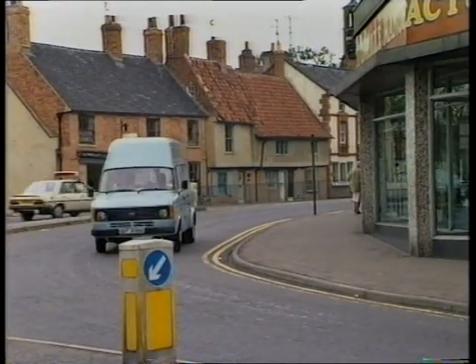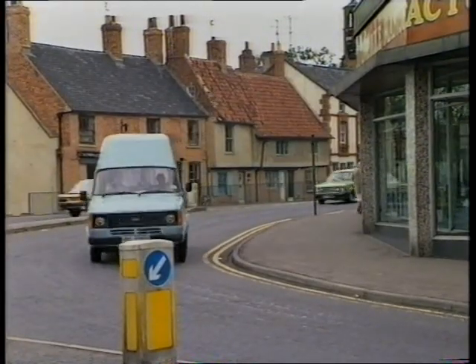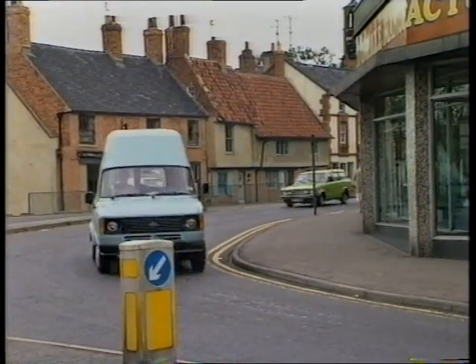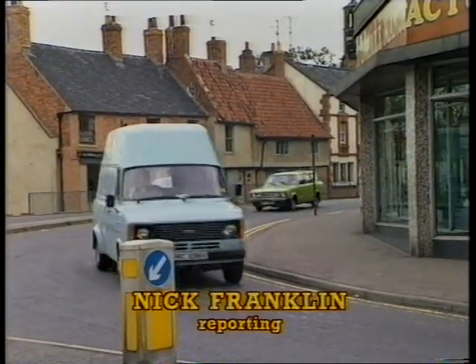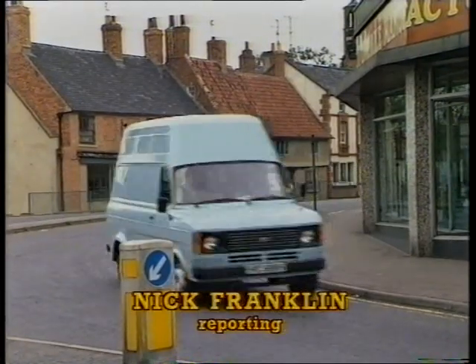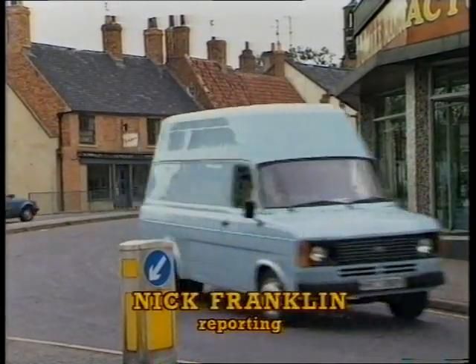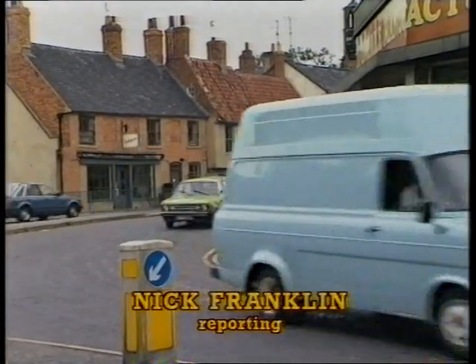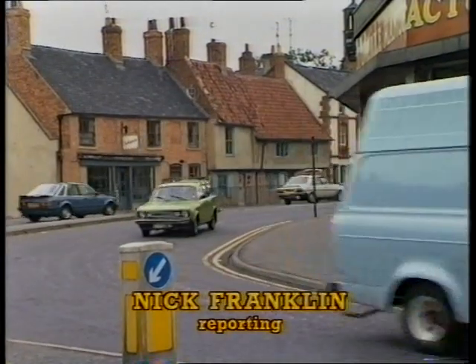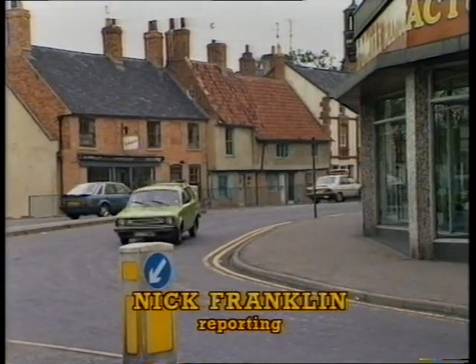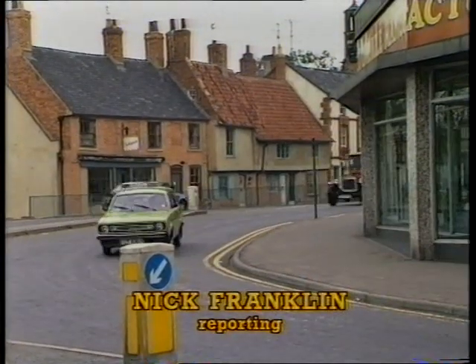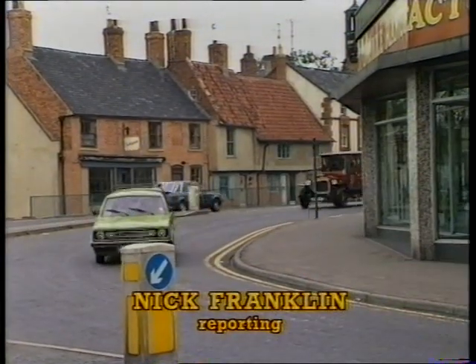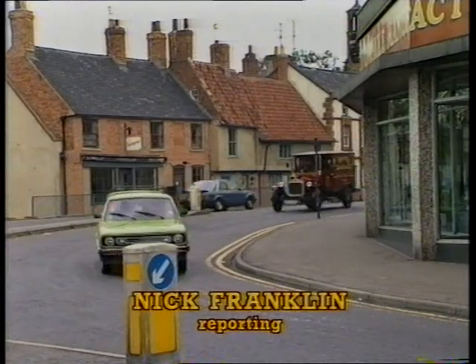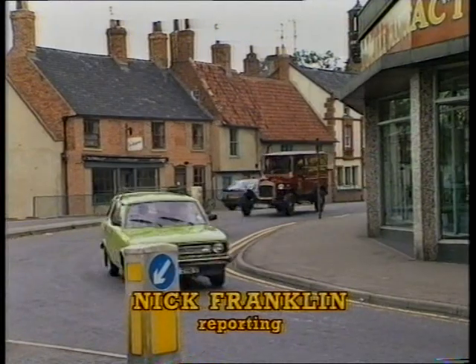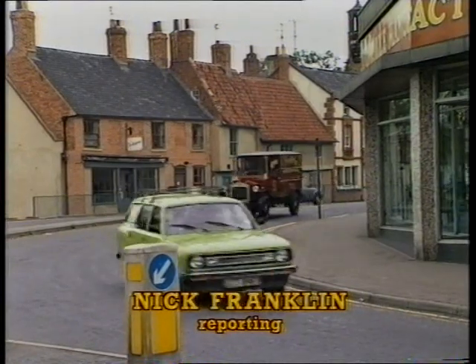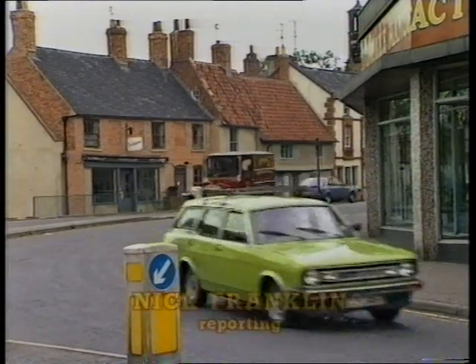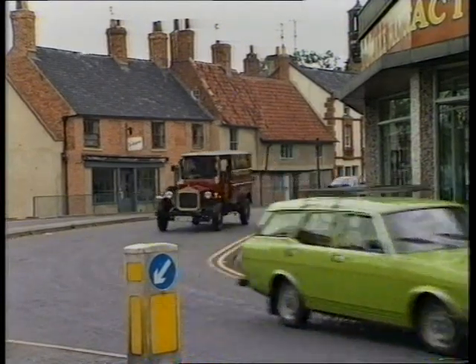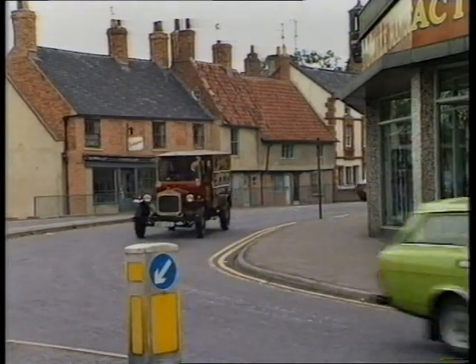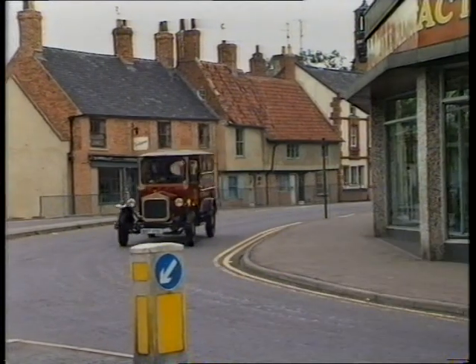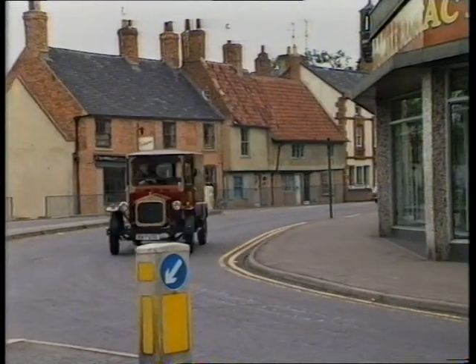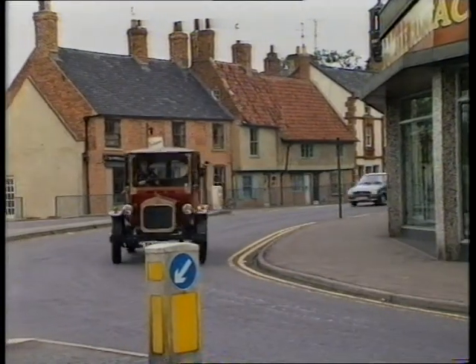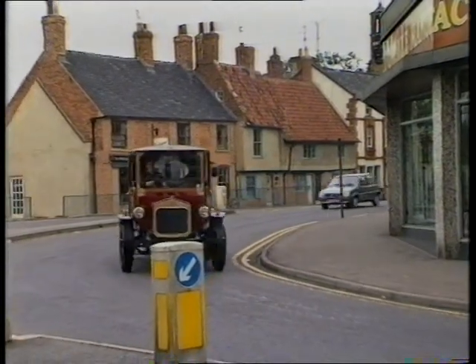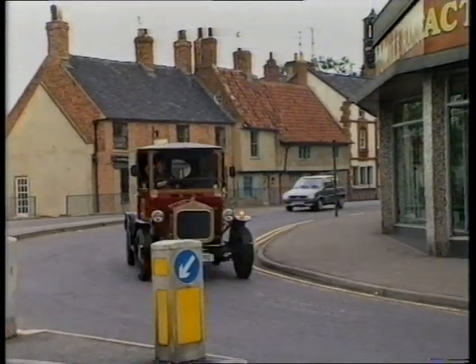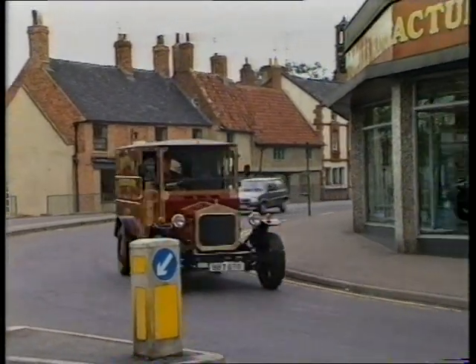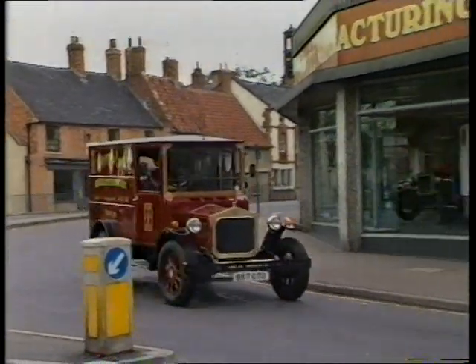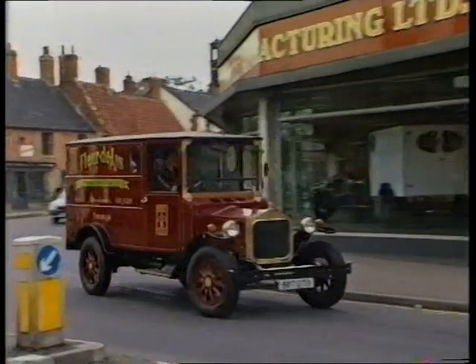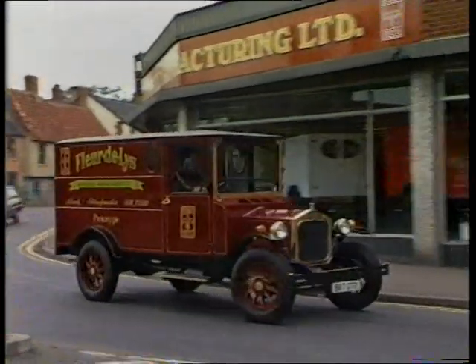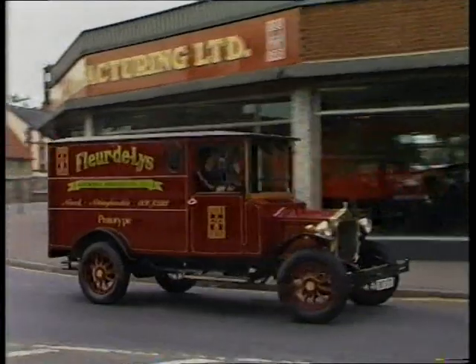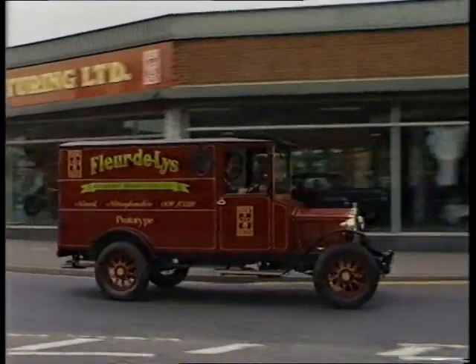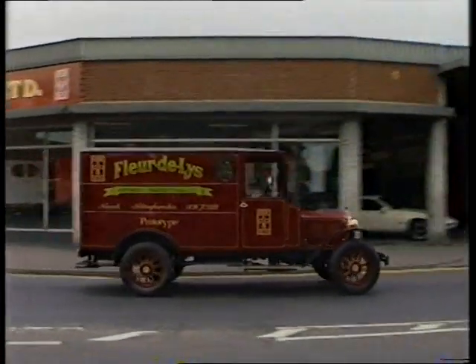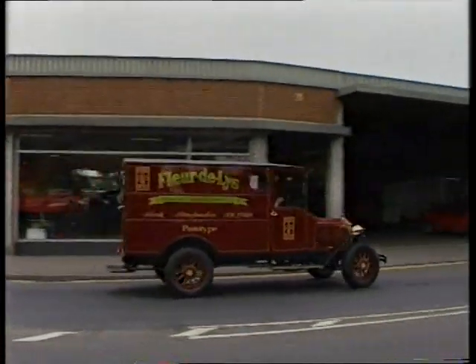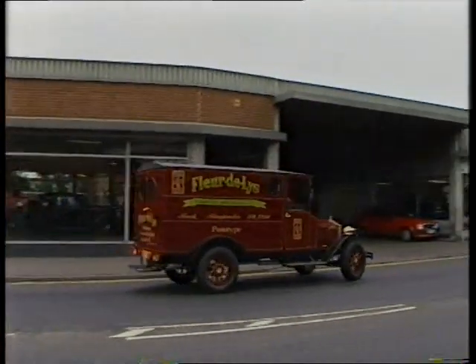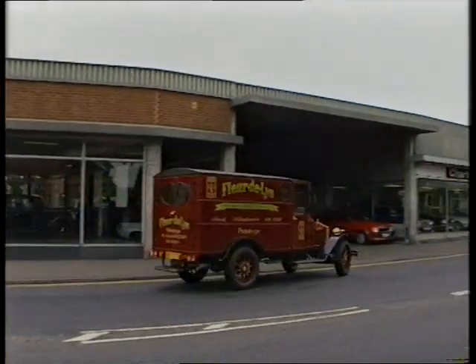In any line of traffic, it's inevitably the Fleur-de-Lis that catches the eye. It may look like a vintage van straight out of the 1920s, but in fact this is very much a 1980s model.